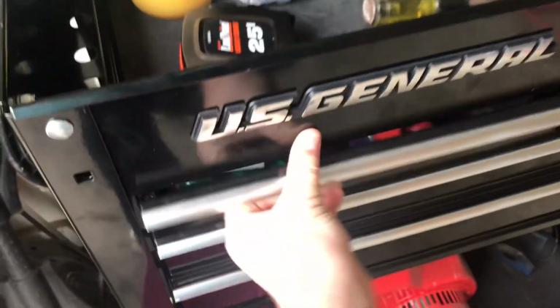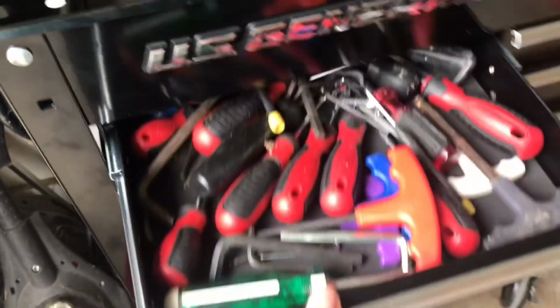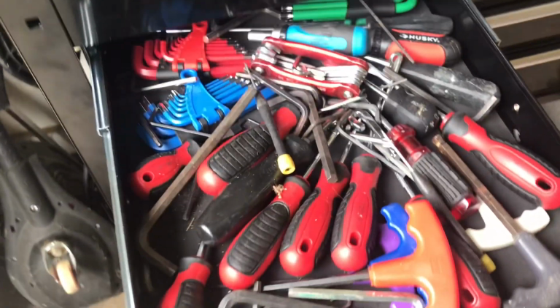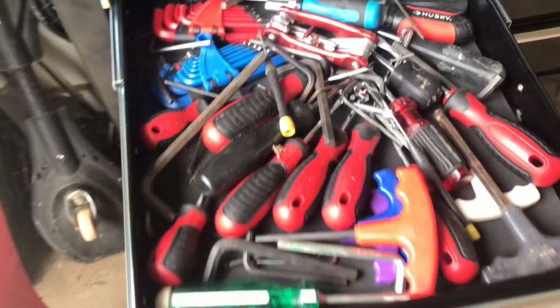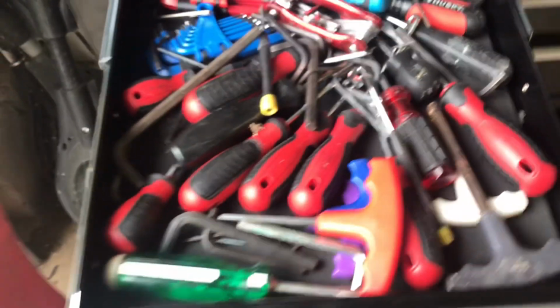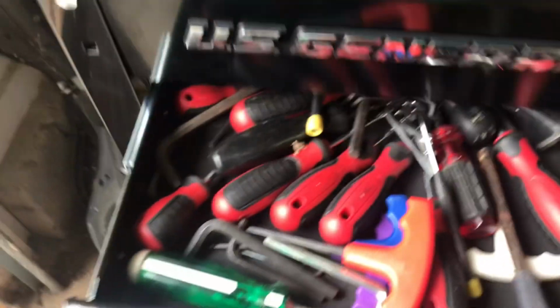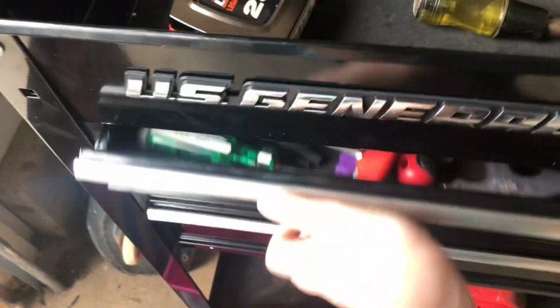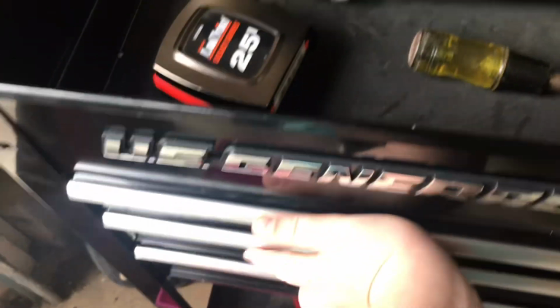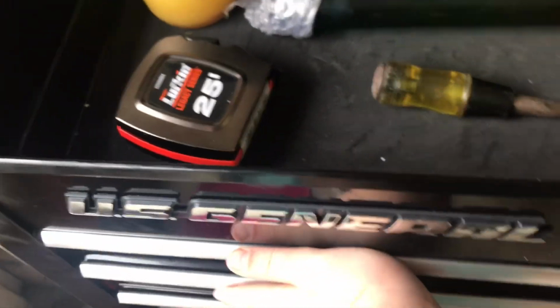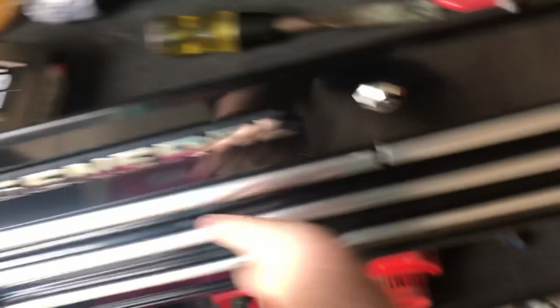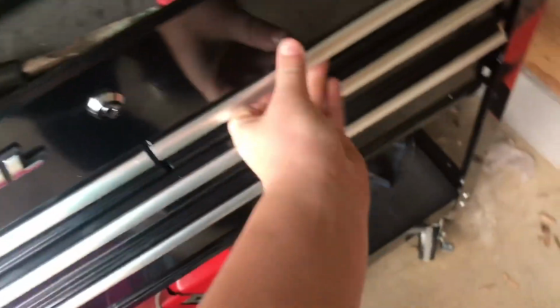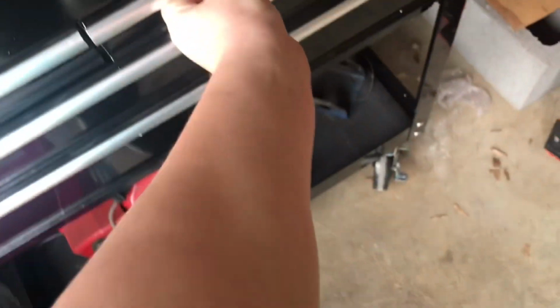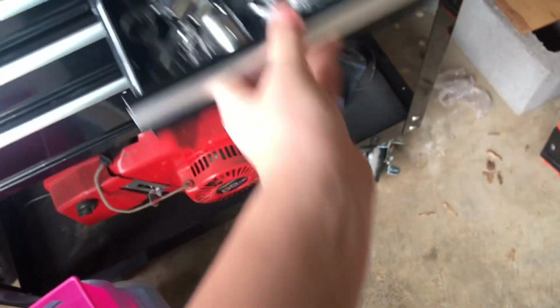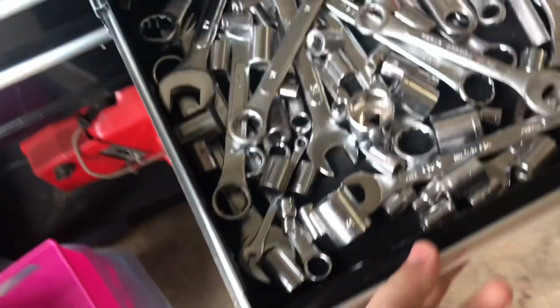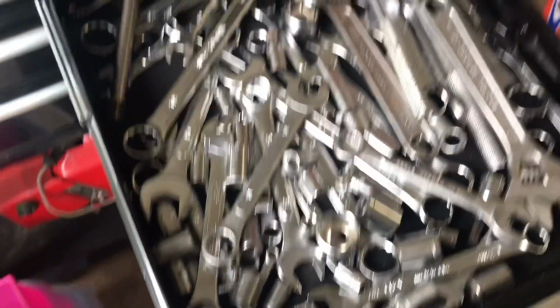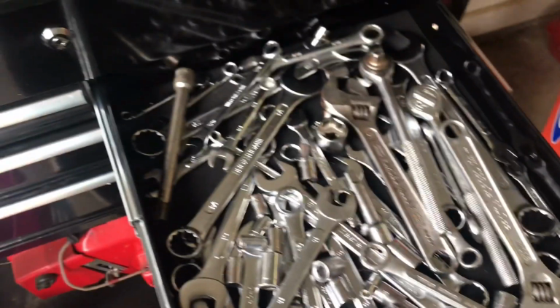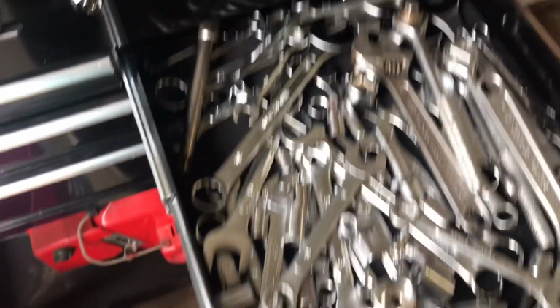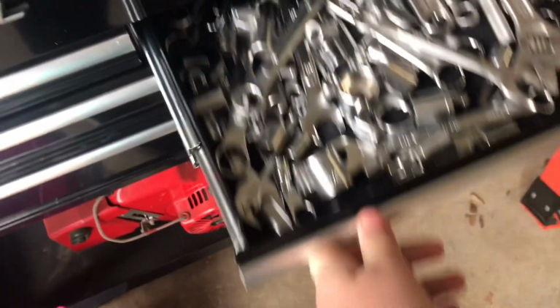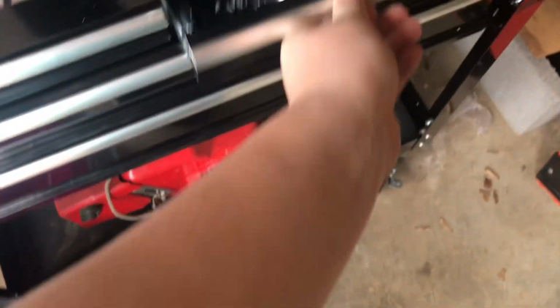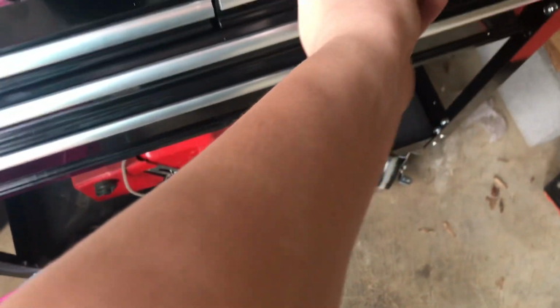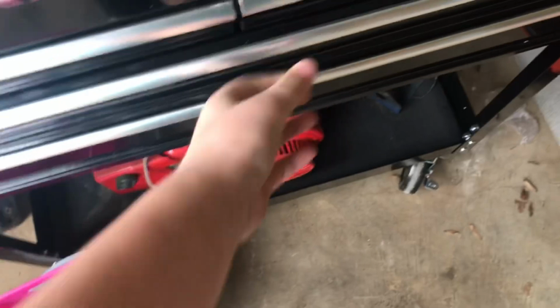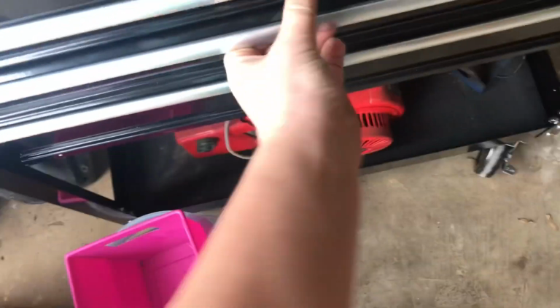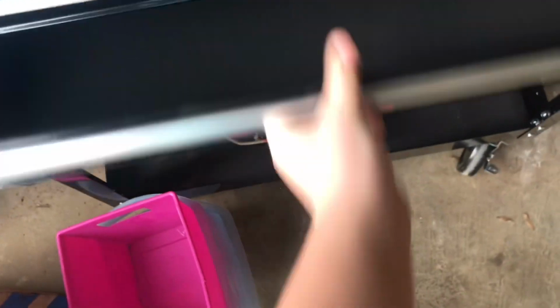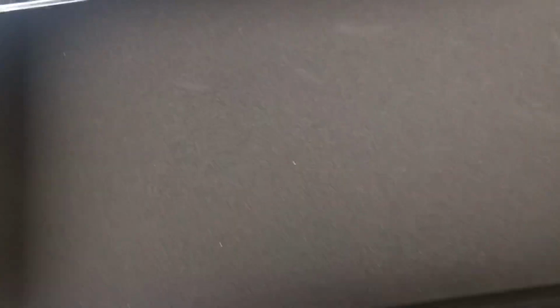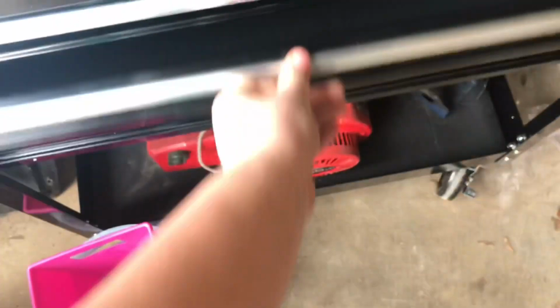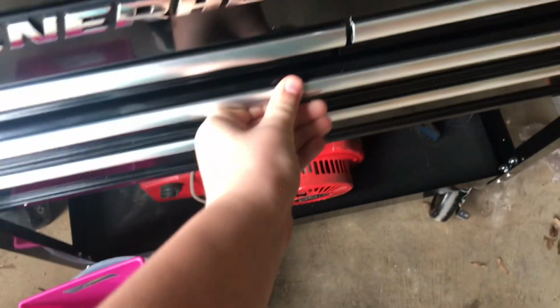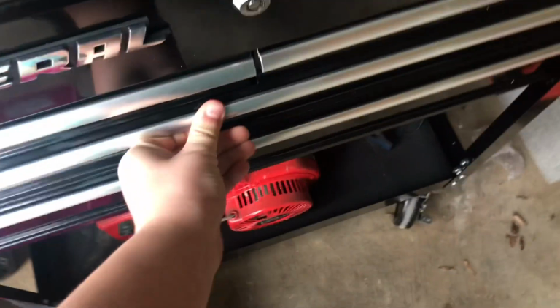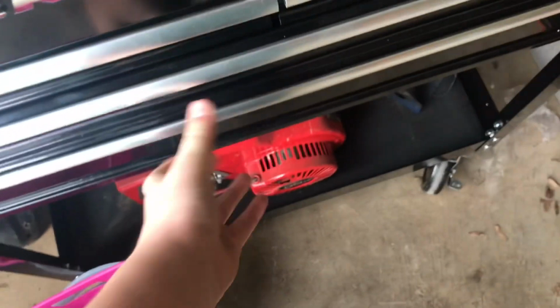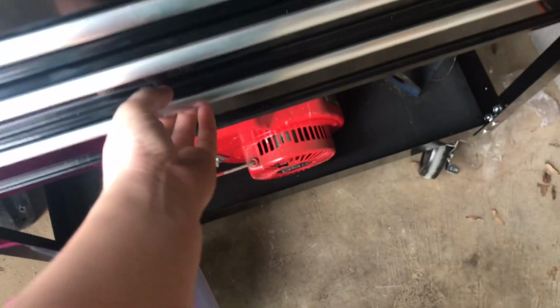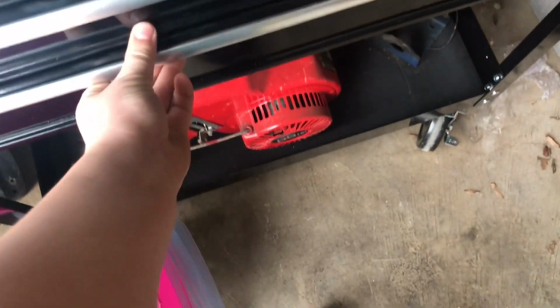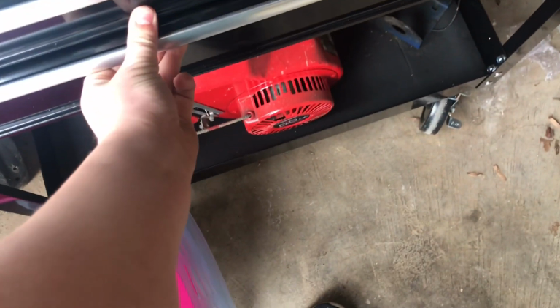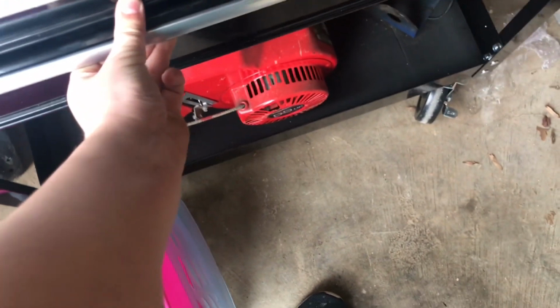Then we open the first door — we got allen wrenches and screwdrivers. Yes, these are all my tools. Got some of that, and nothing in this drawer currently. And then the goodies, okay — hold your breath.